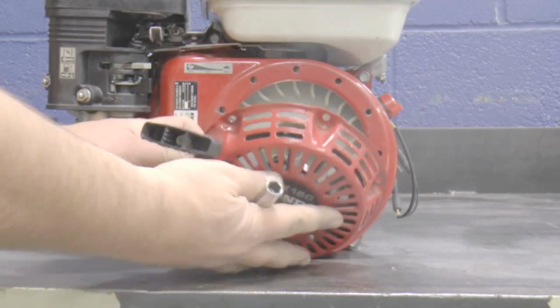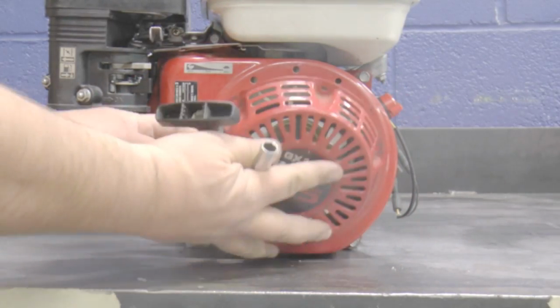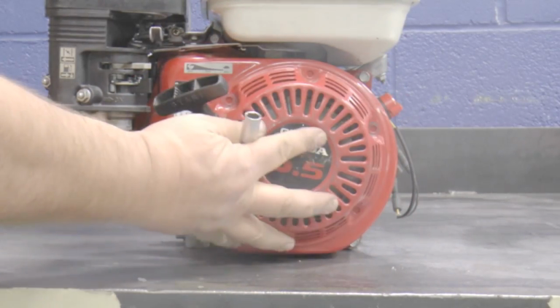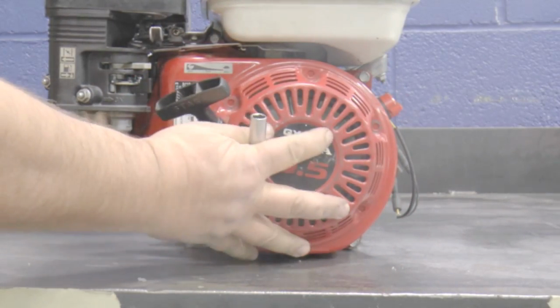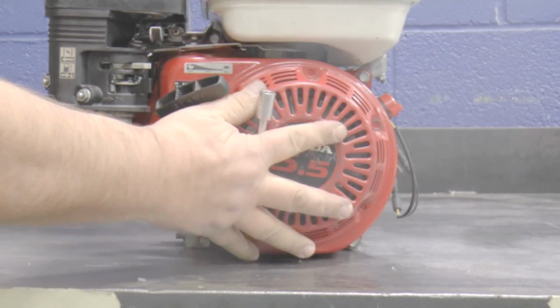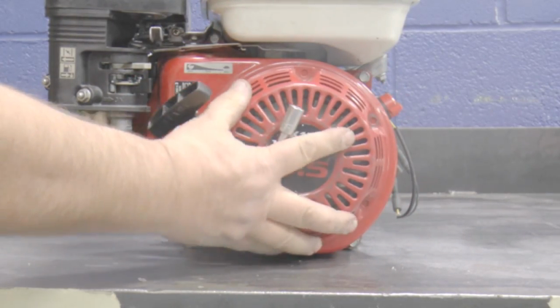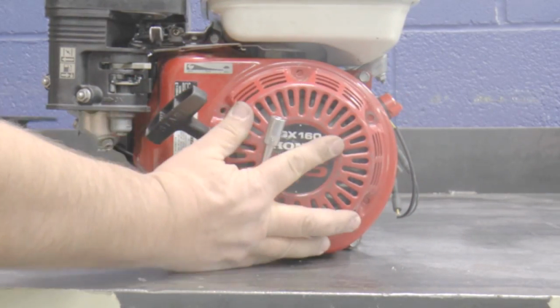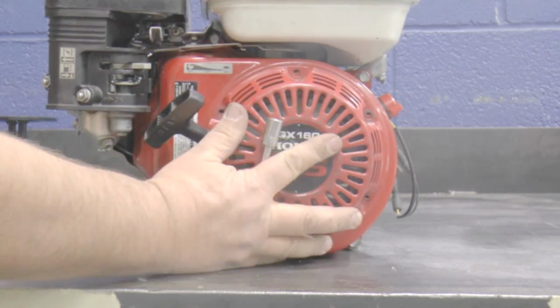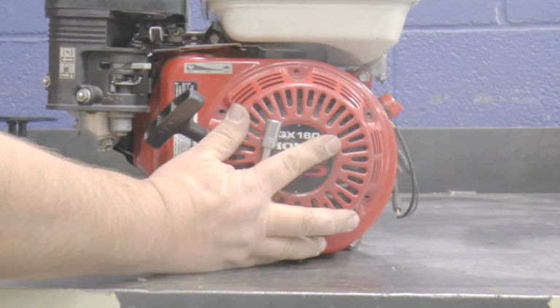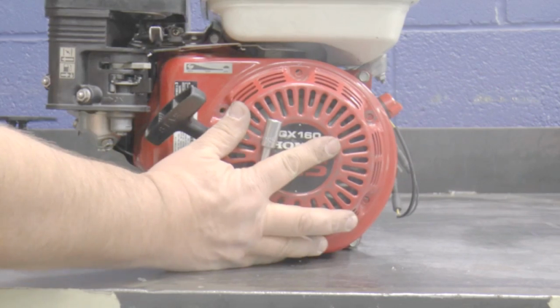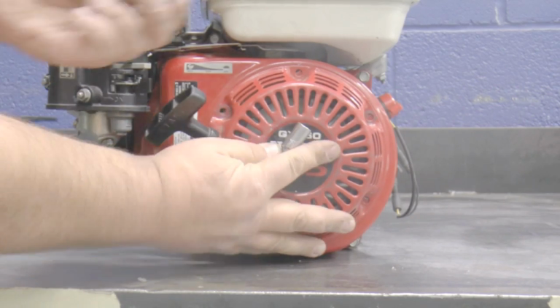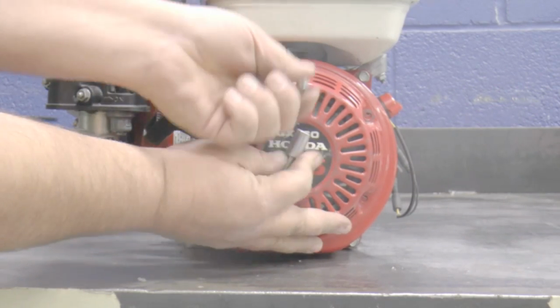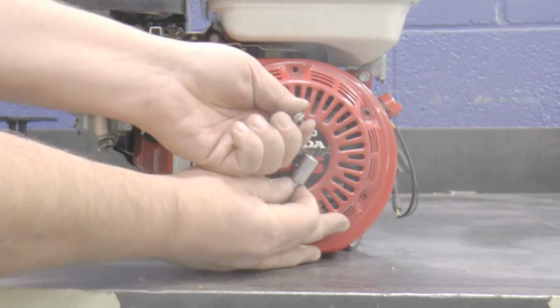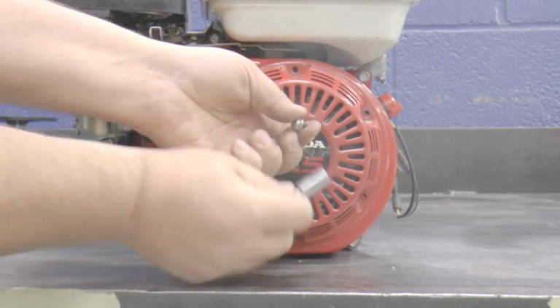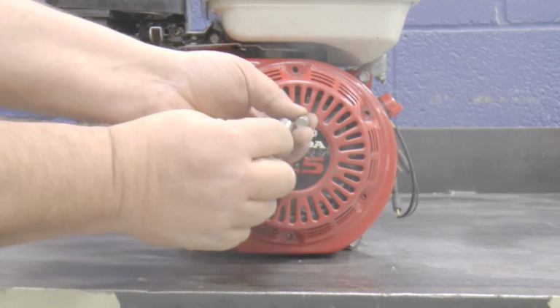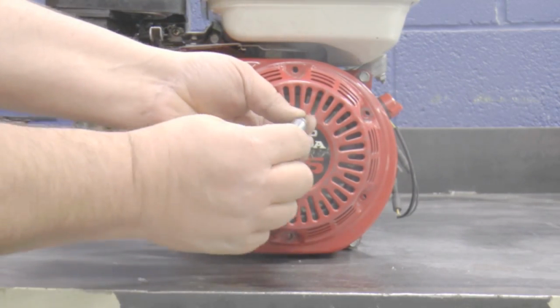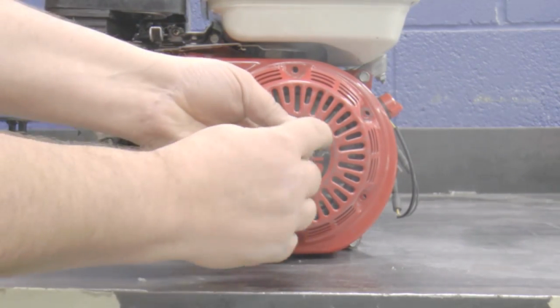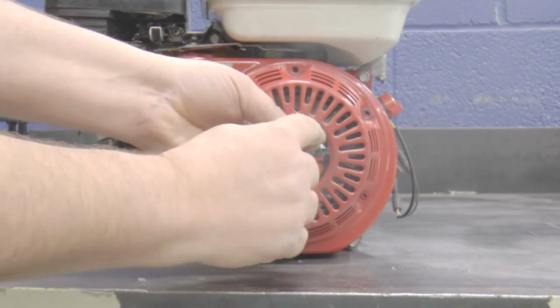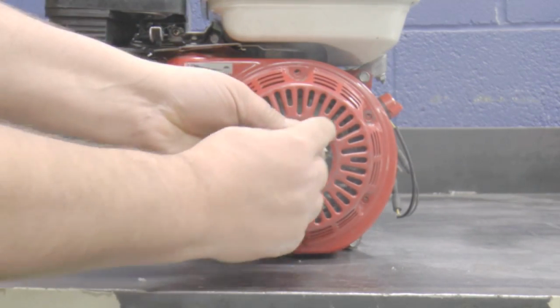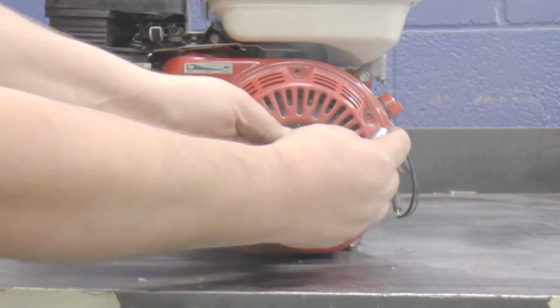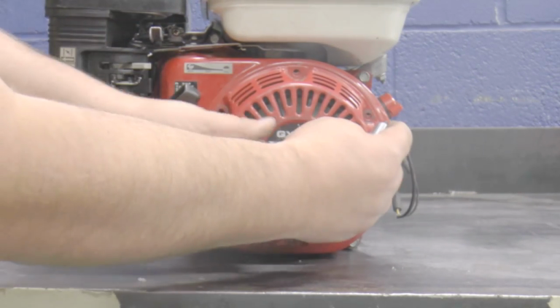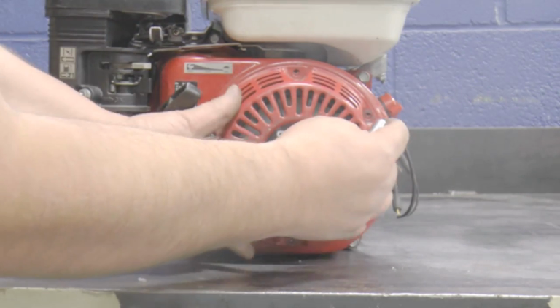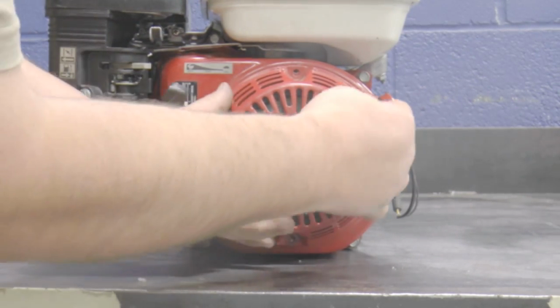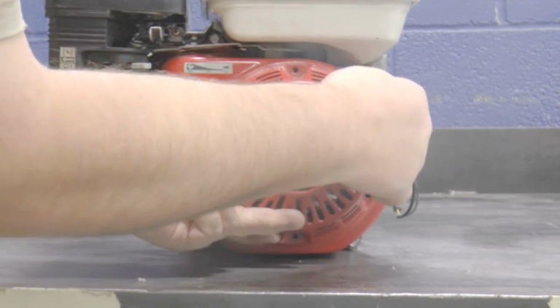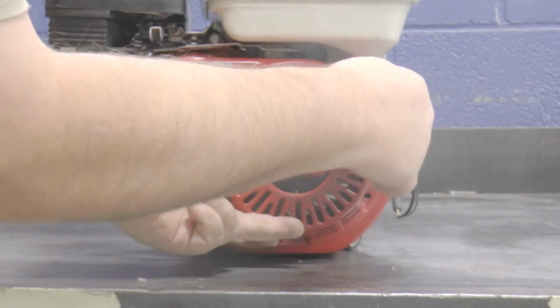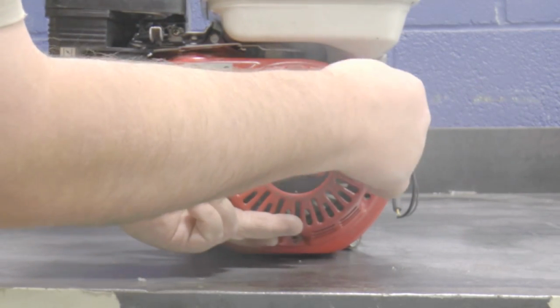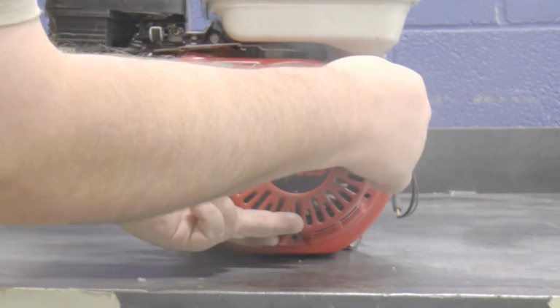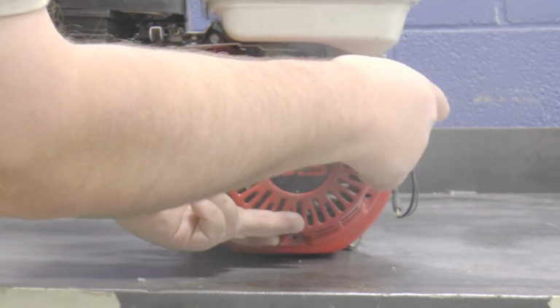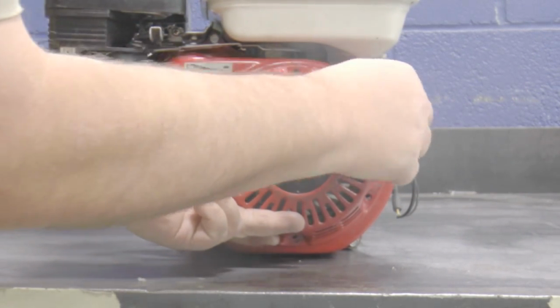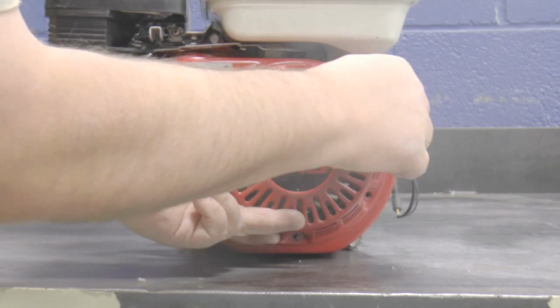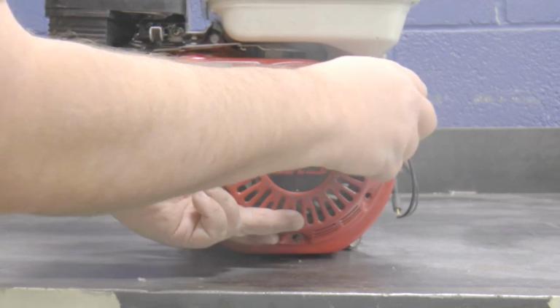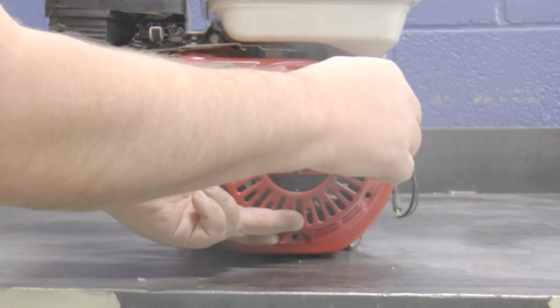Install the starter assembly so the writing is parallel with the bottom of the engine. Then install the three bolts and torque them to 84 inch pounds.